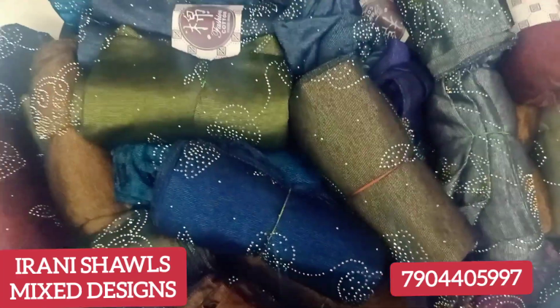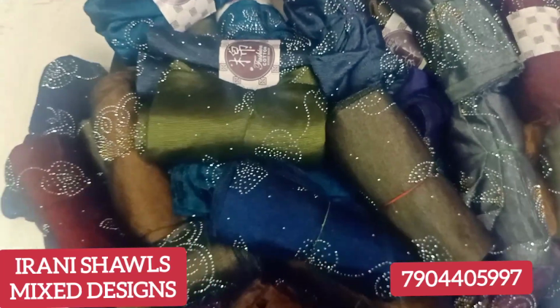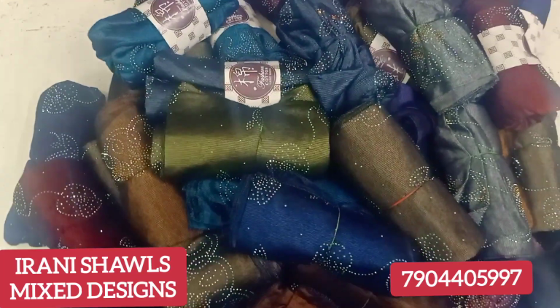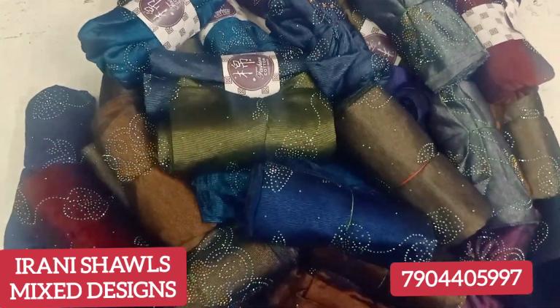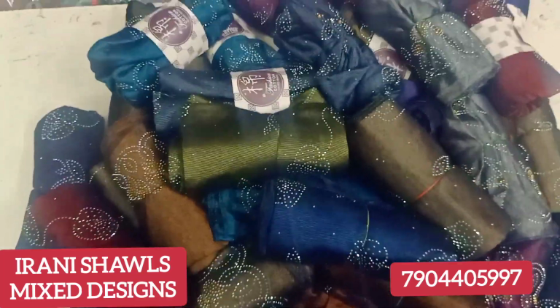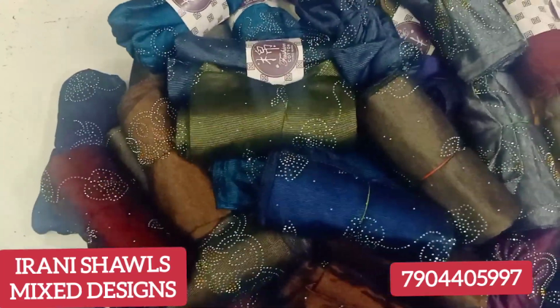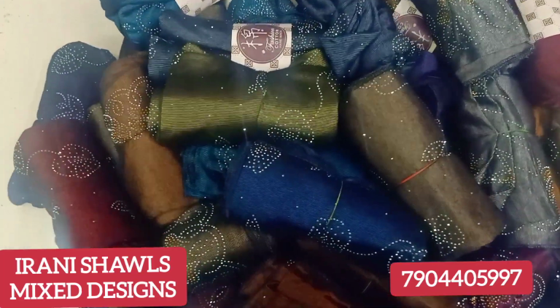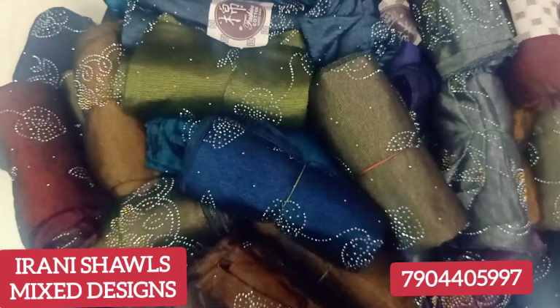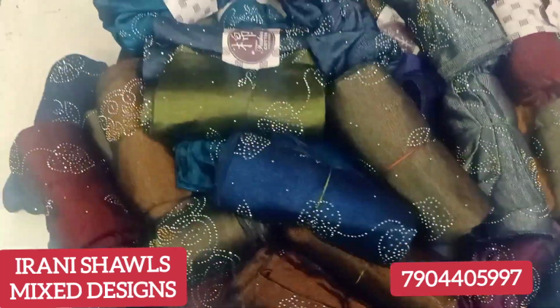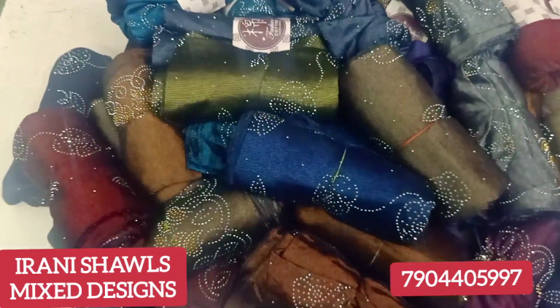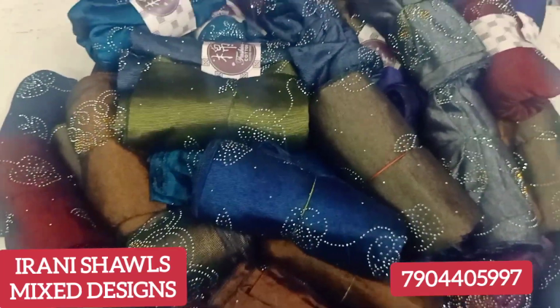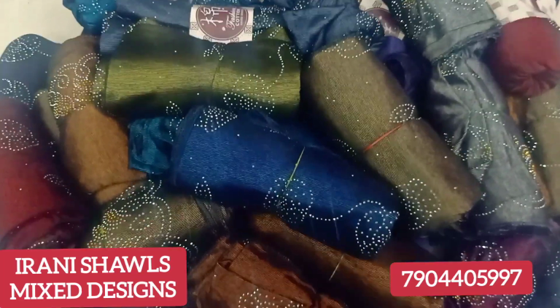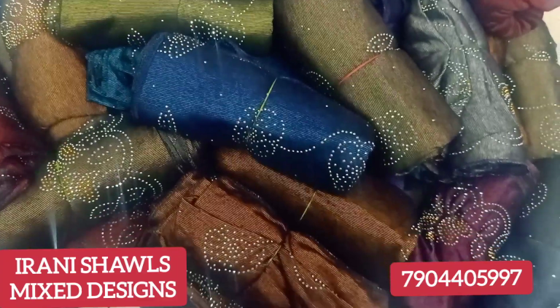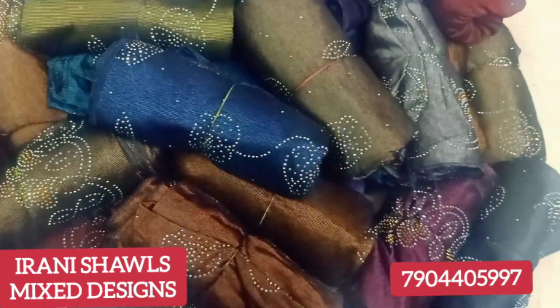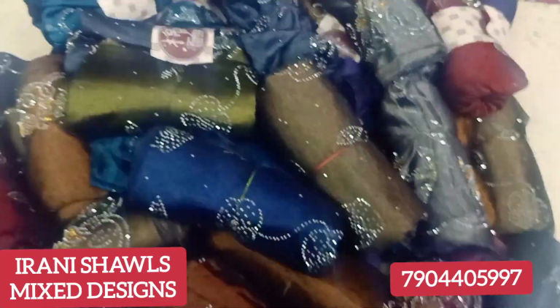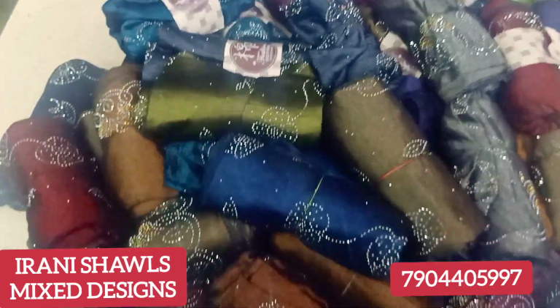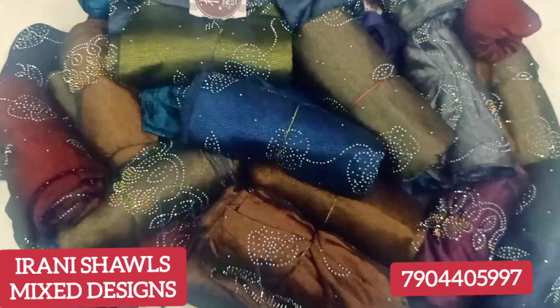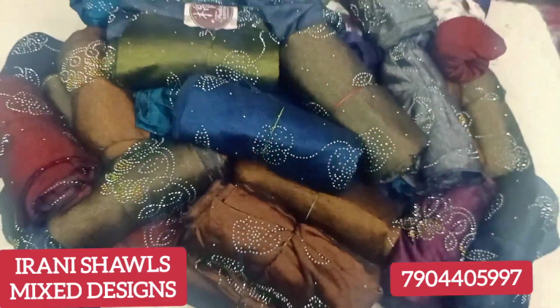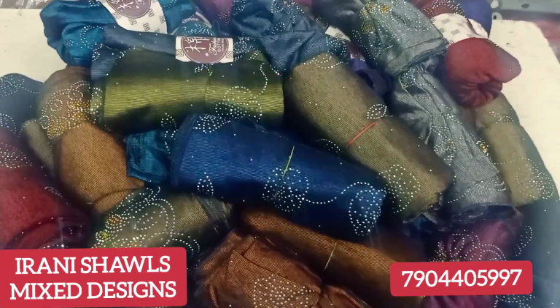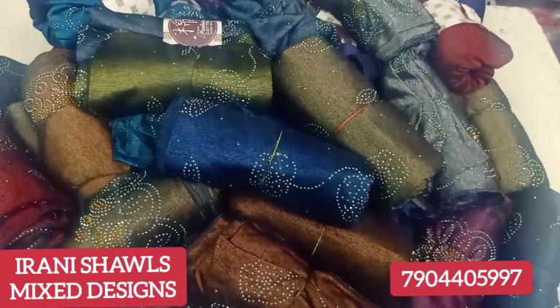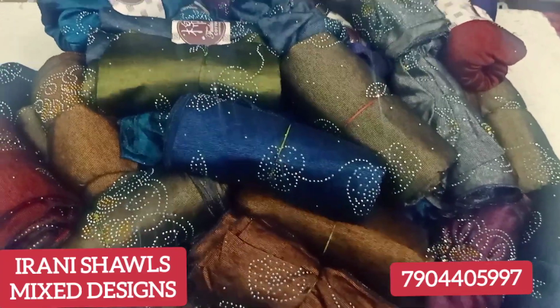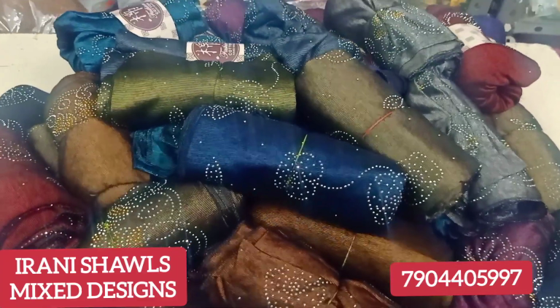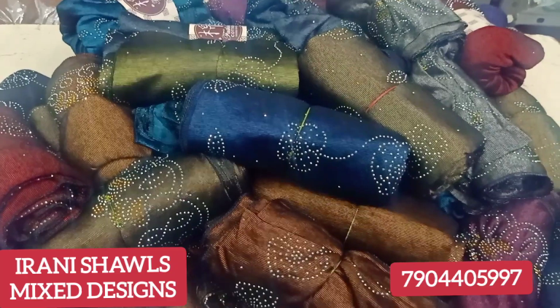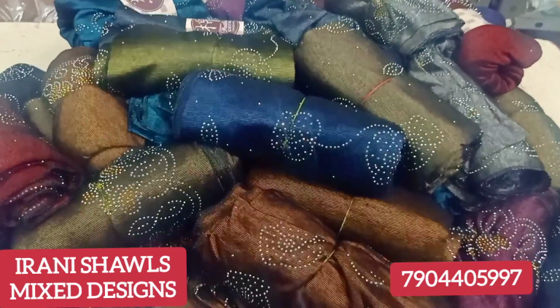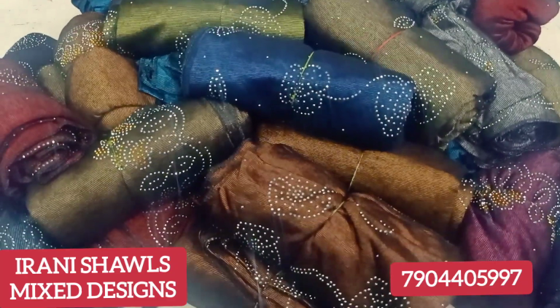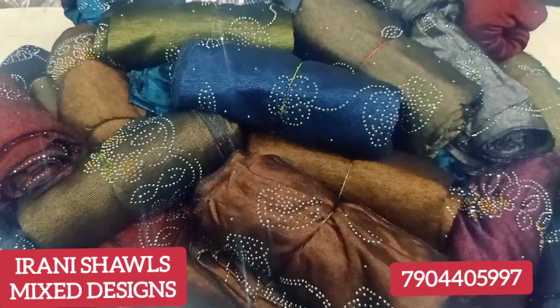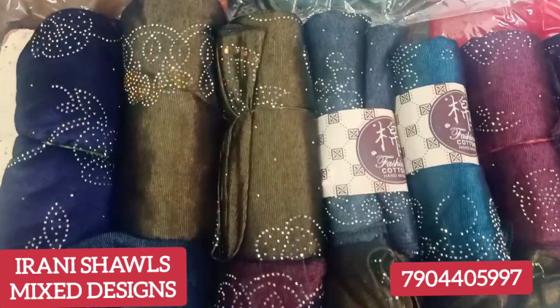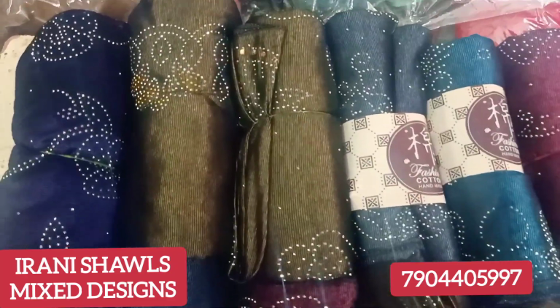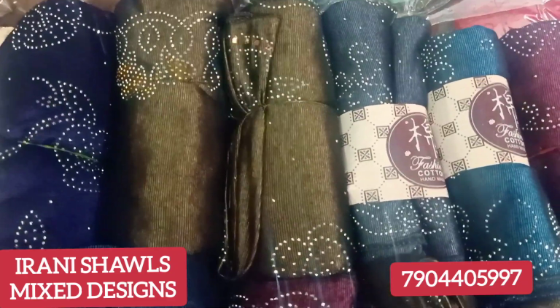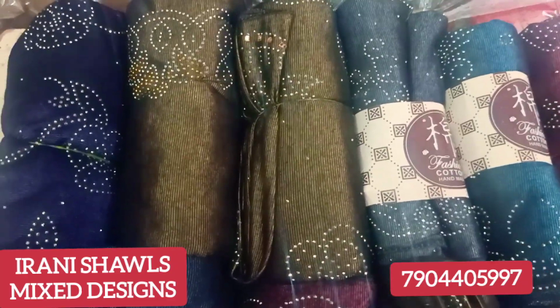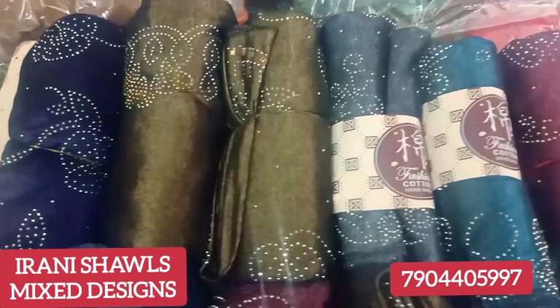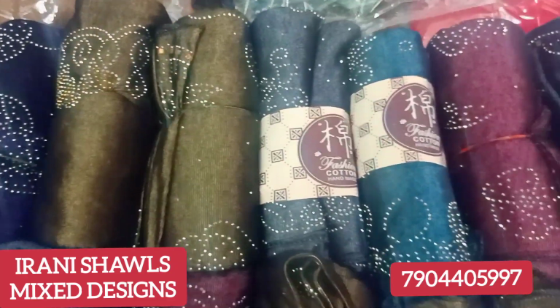We will see the same design. If you have done this, you will see the whole list. You will see the same design. We will see it in a set. Now we will see the total.